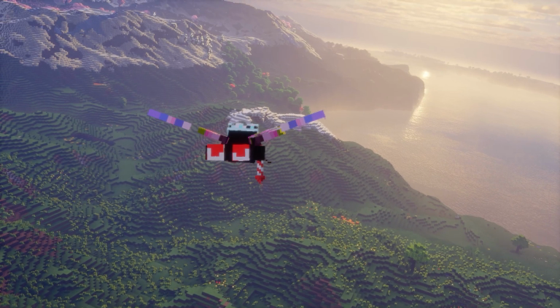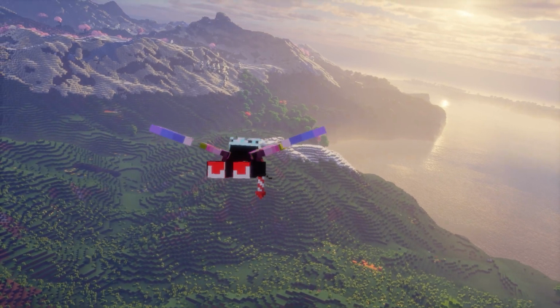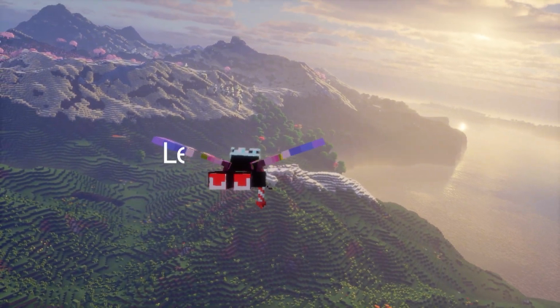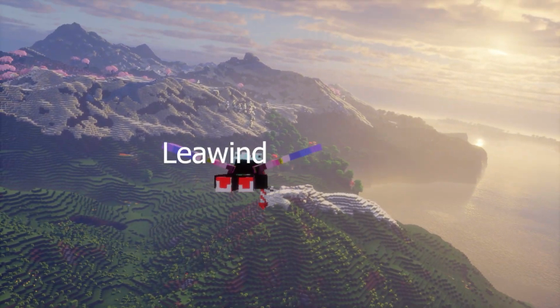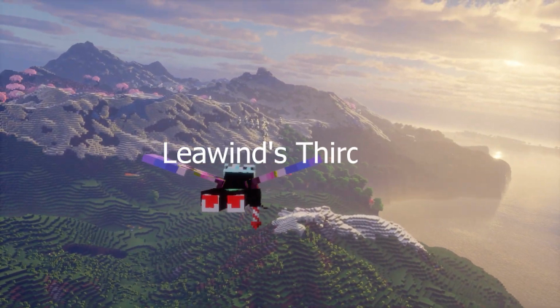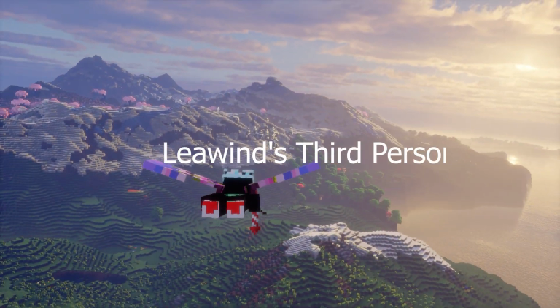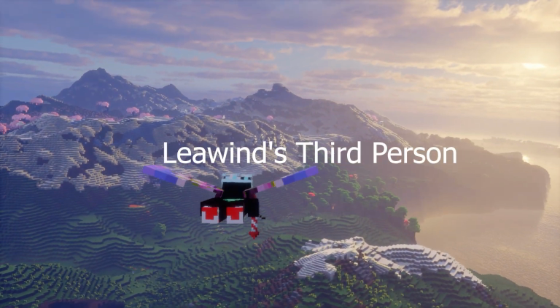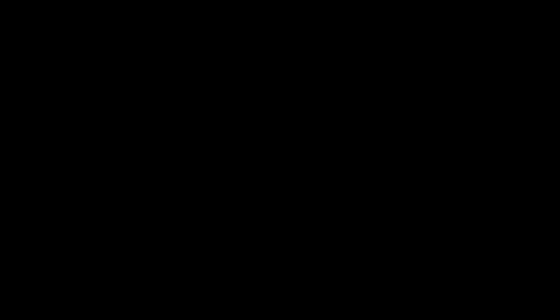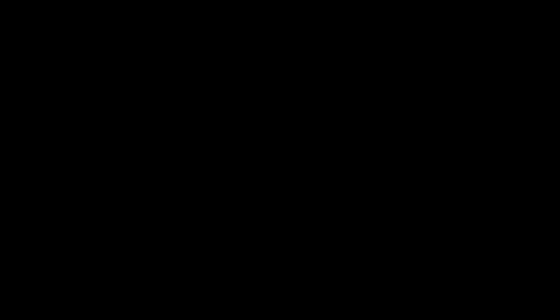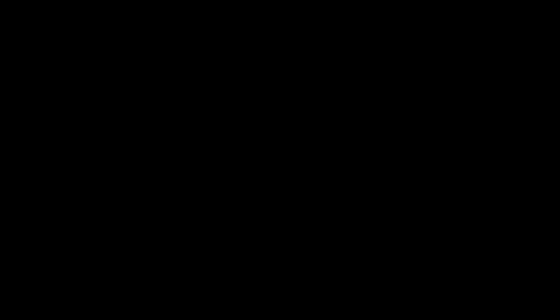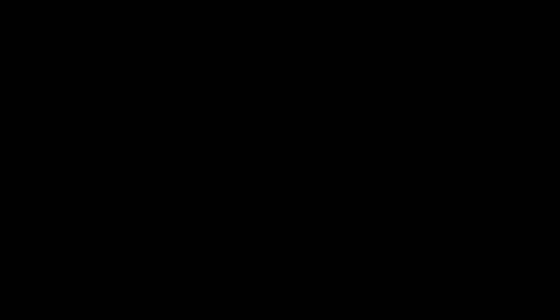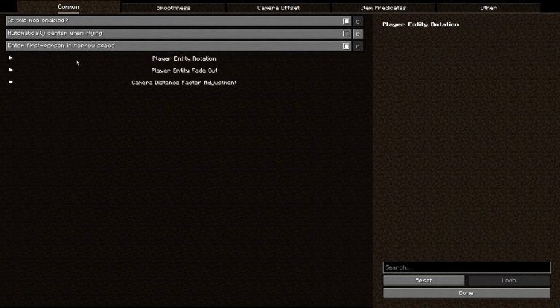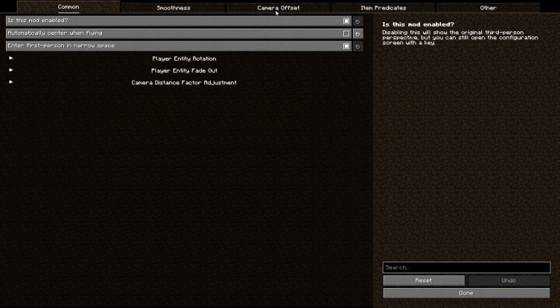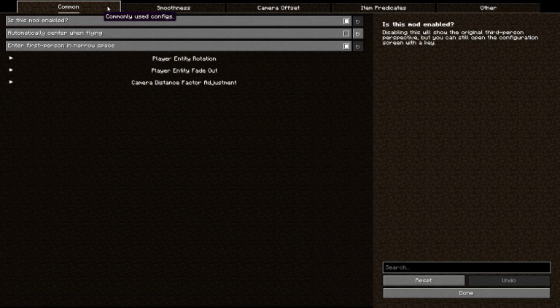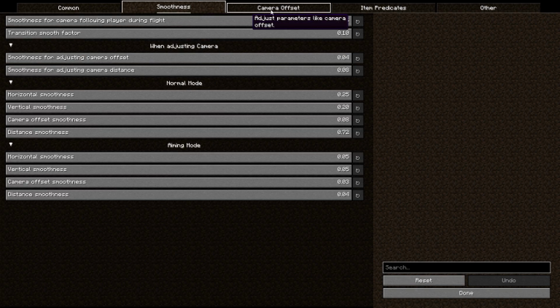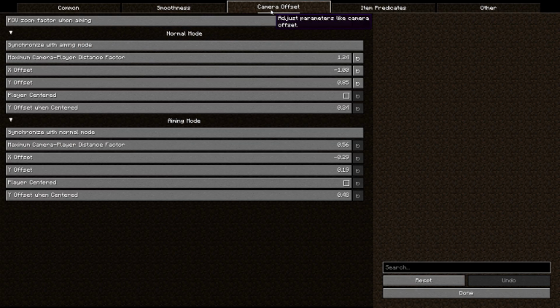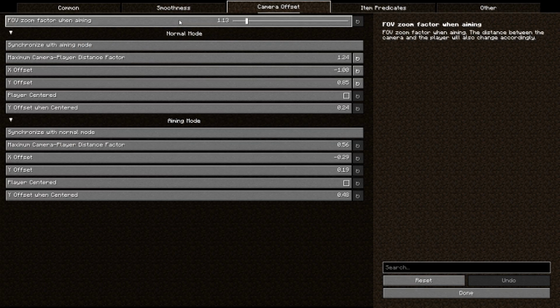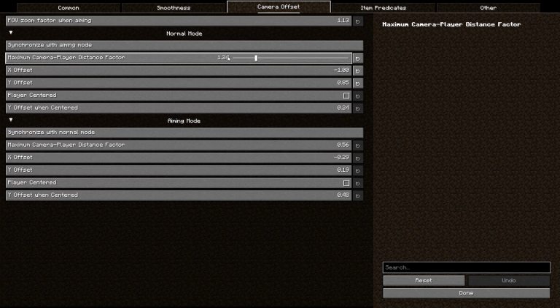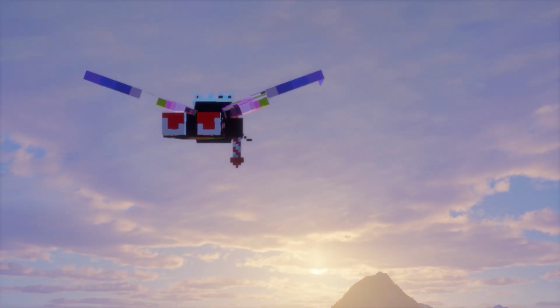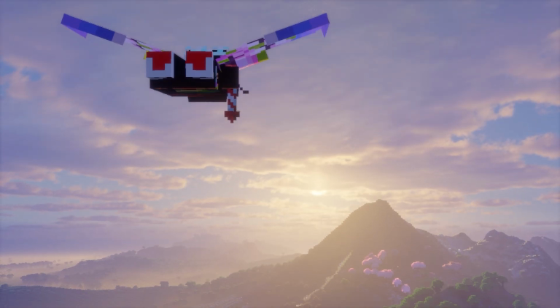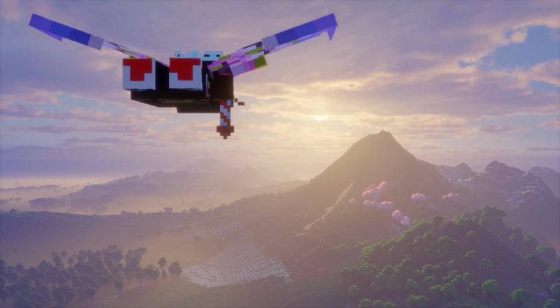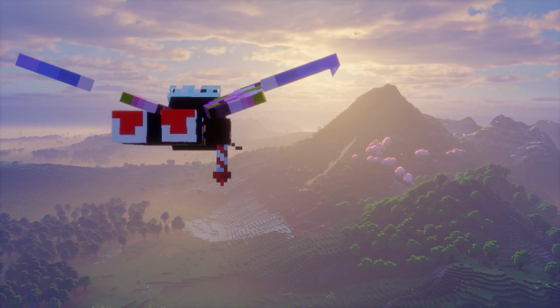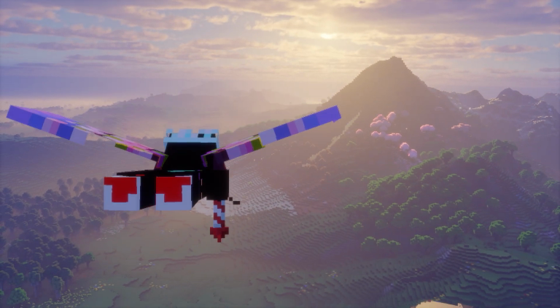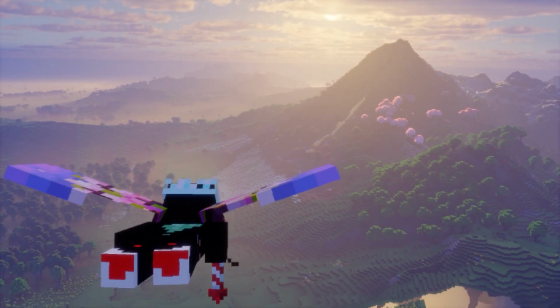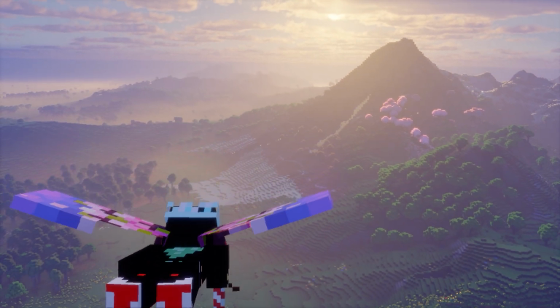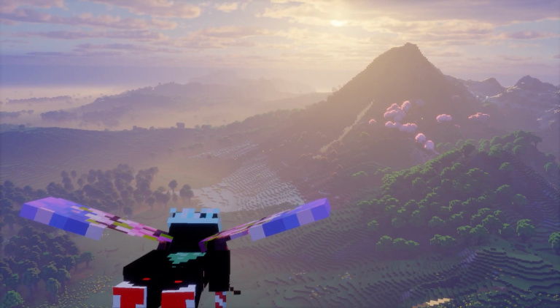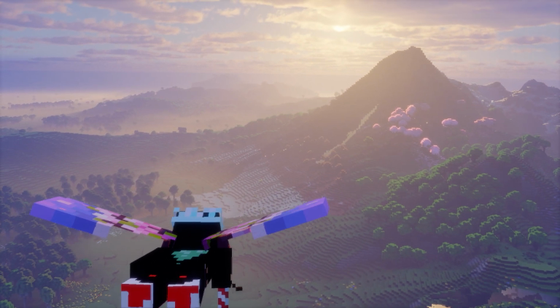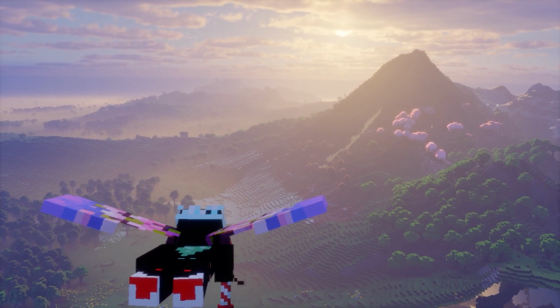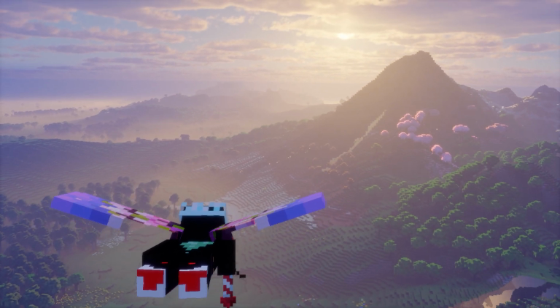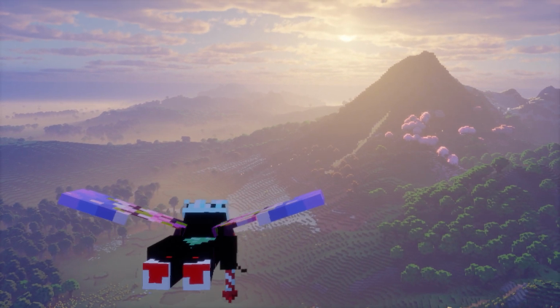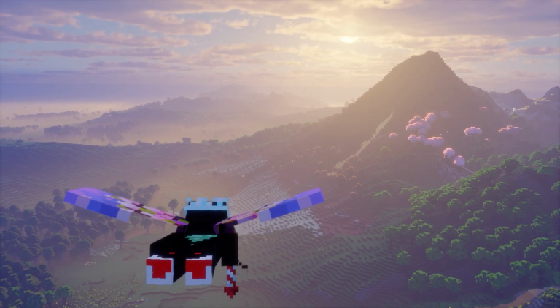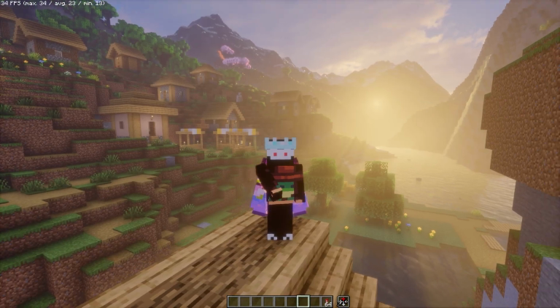The tenth mod is Lewyn's Third Person, but not the last mod in this list. With this mod you can customize your third person view. But when you fly around, just offset your character from the center — trust me, it feels so much better.